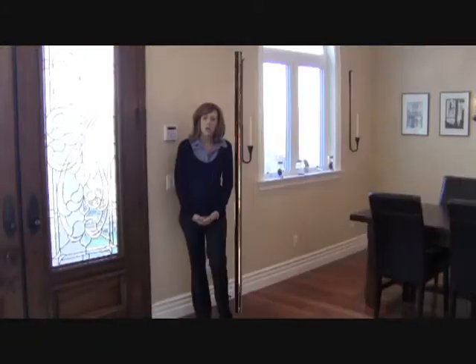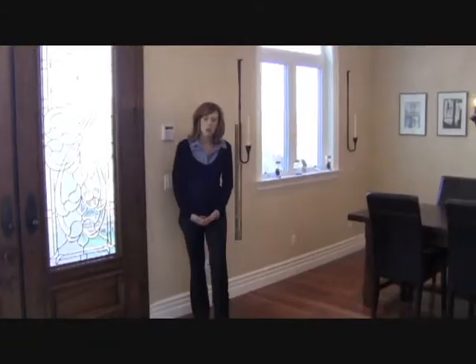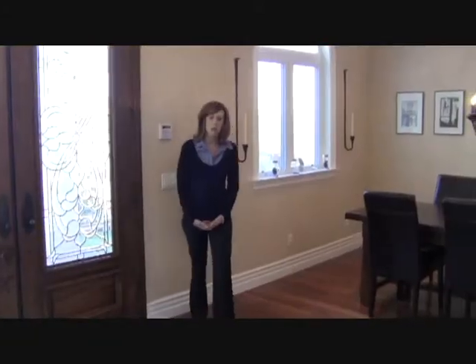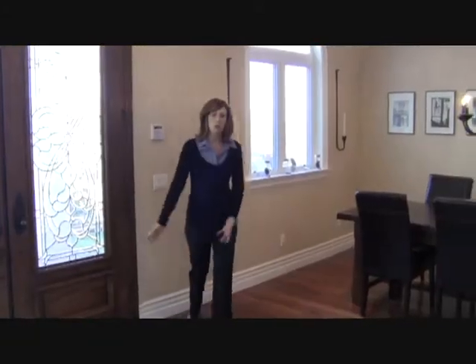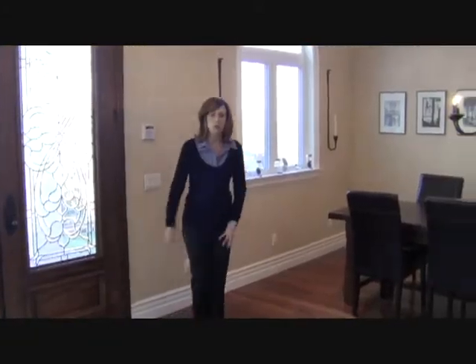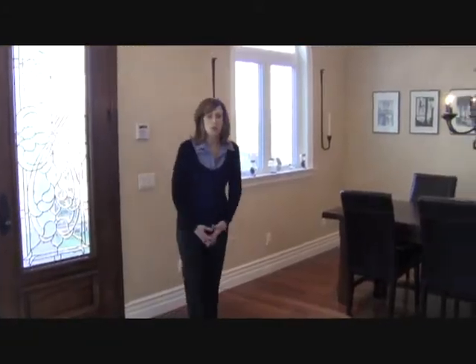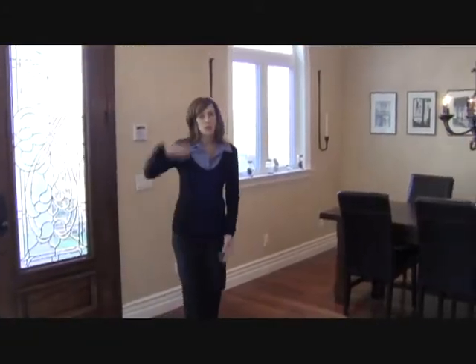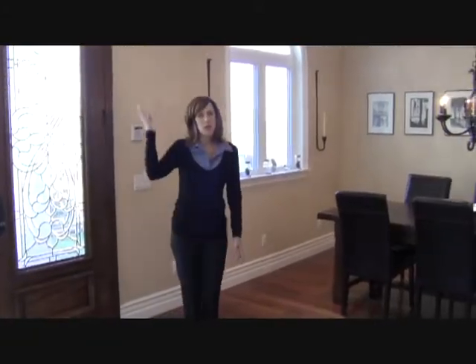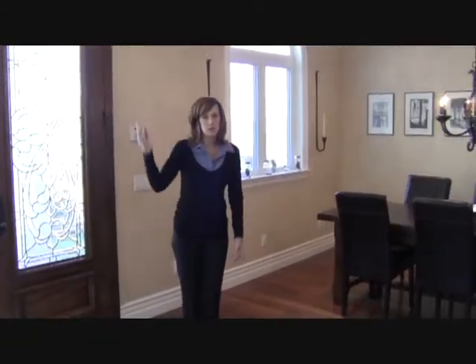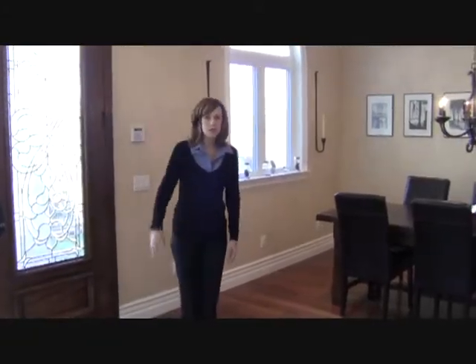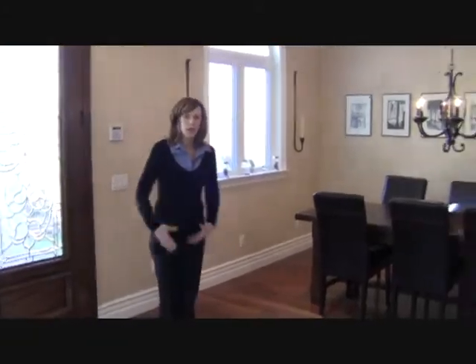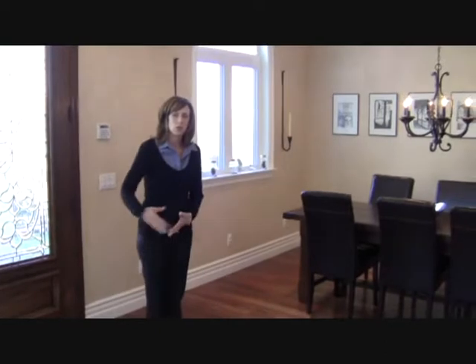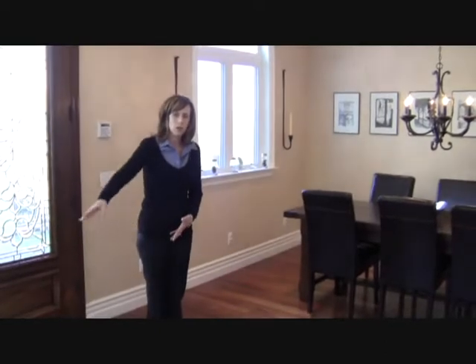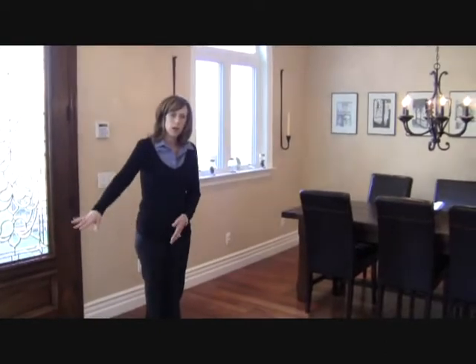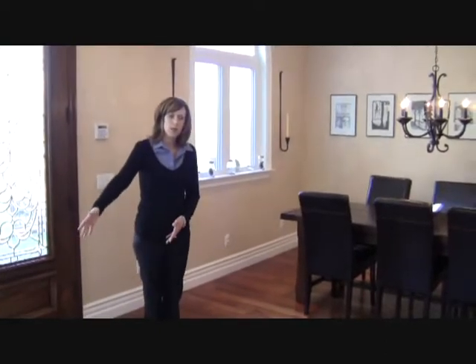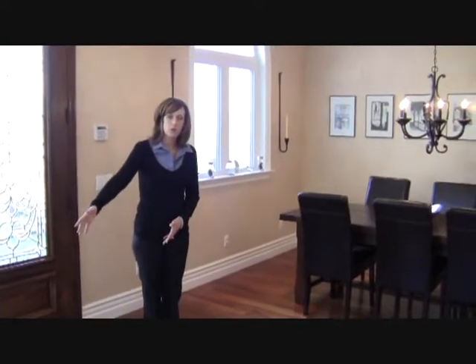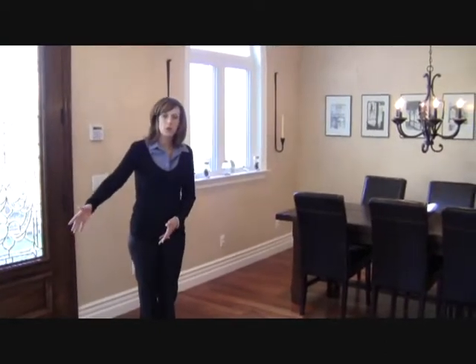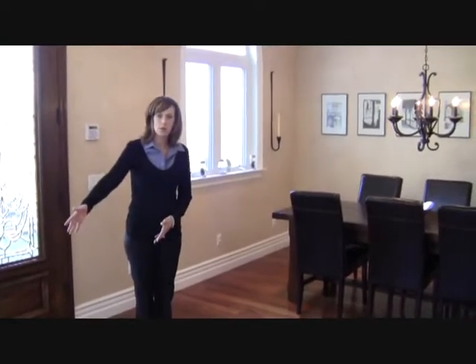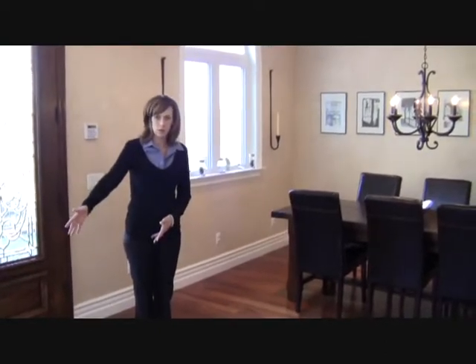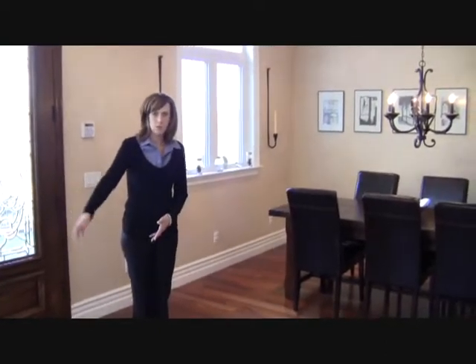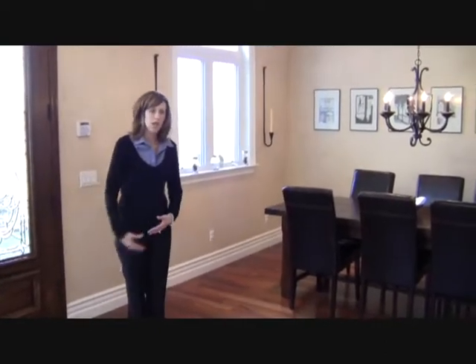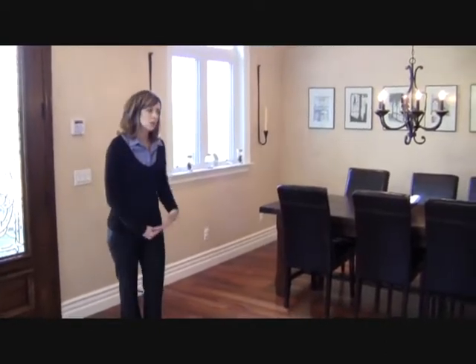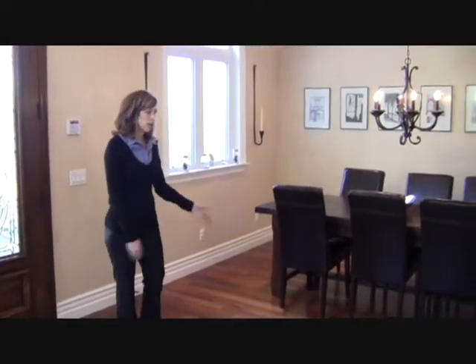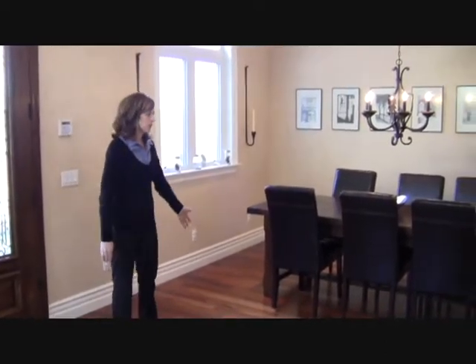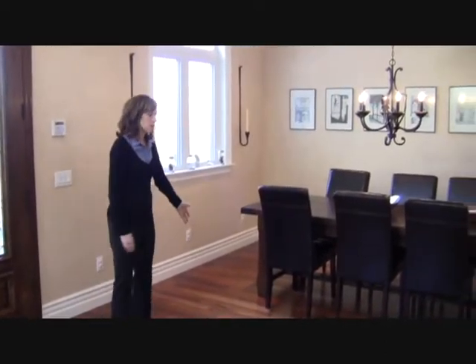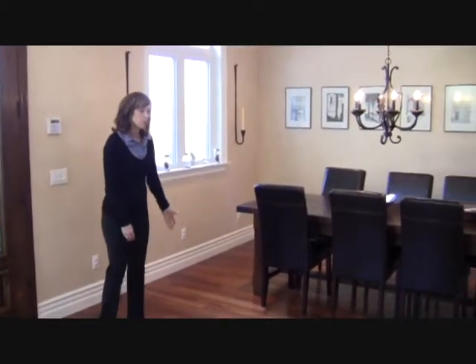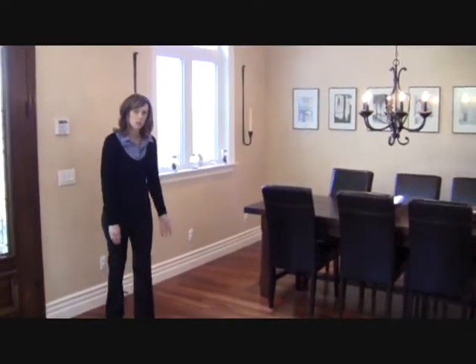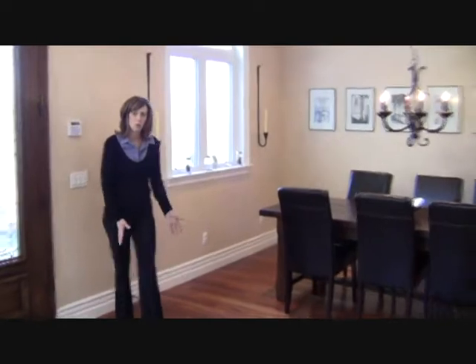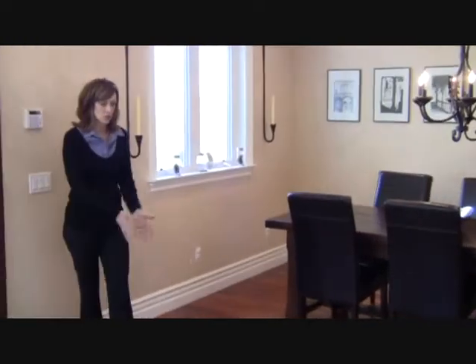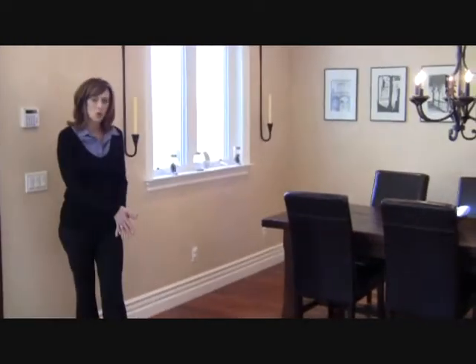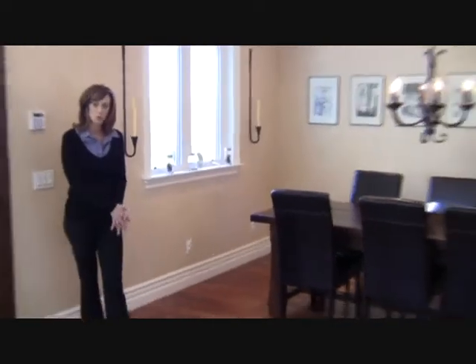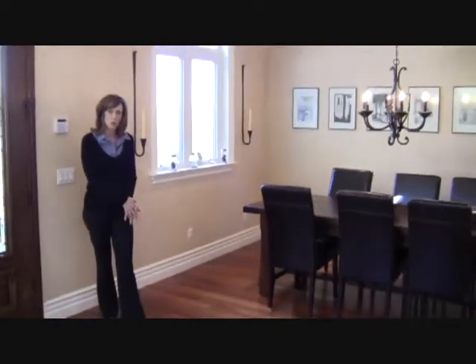As you come in the formal entry, you'll notice the high ceilings. To your right, you have a formal living room, and to the left you actually have a formal dining room with Brazilian hardwood floors.